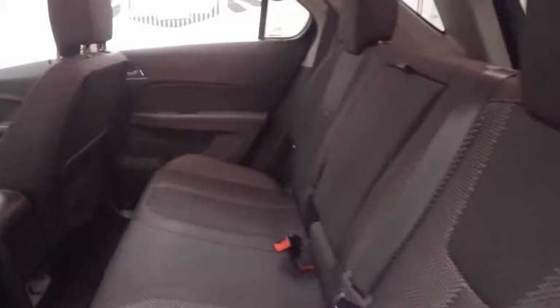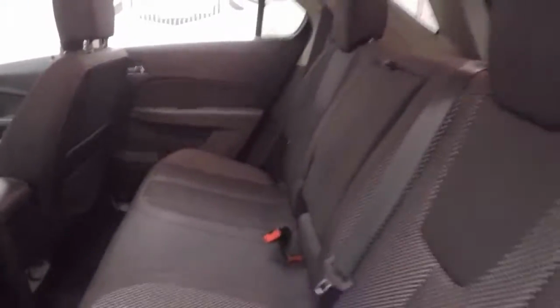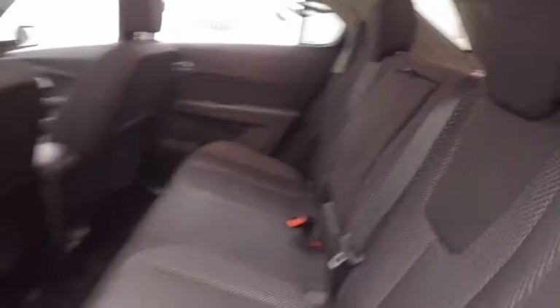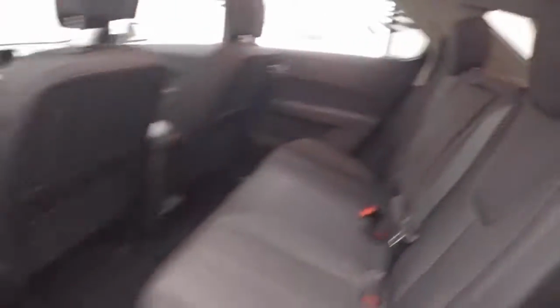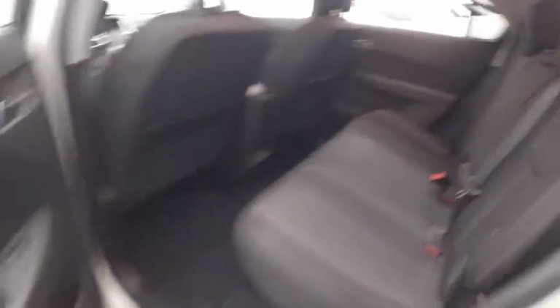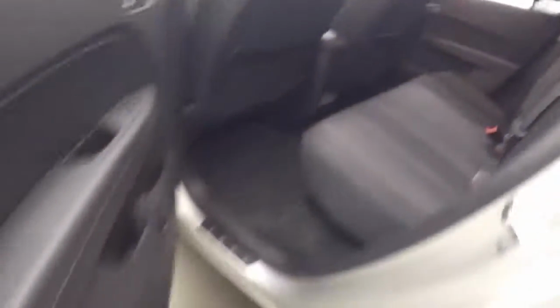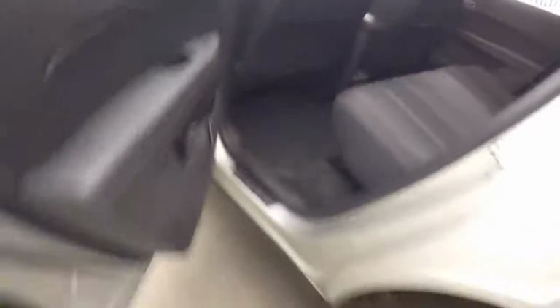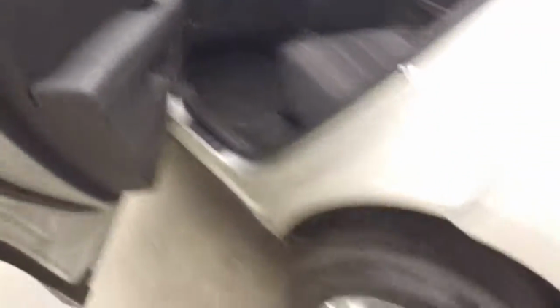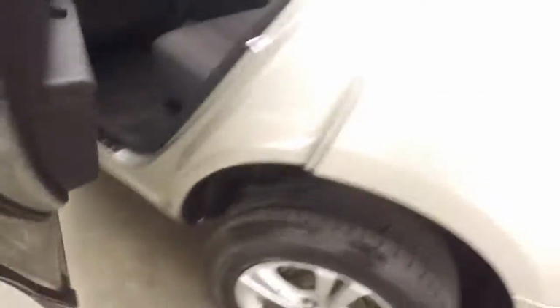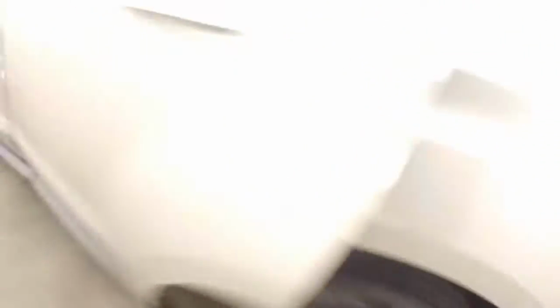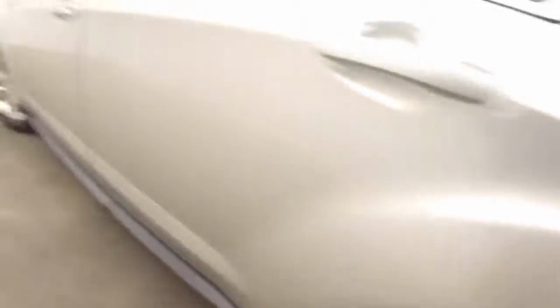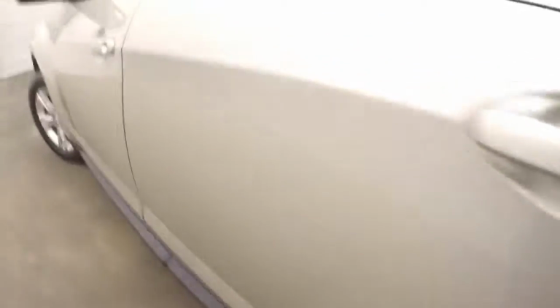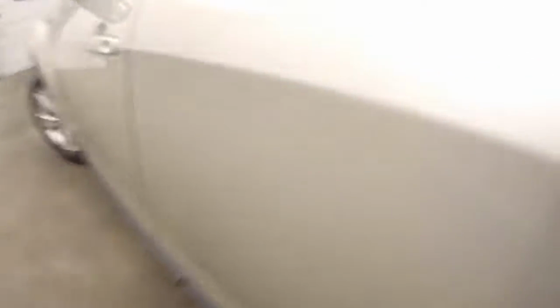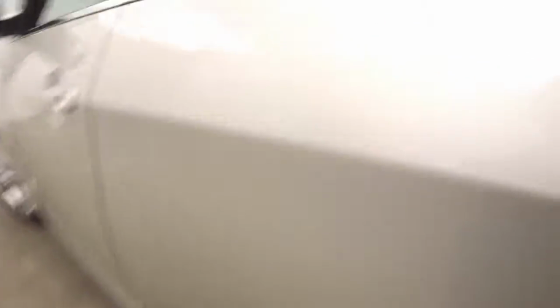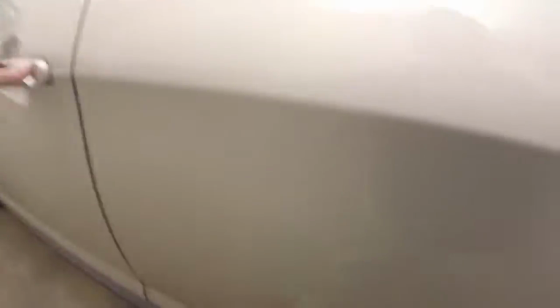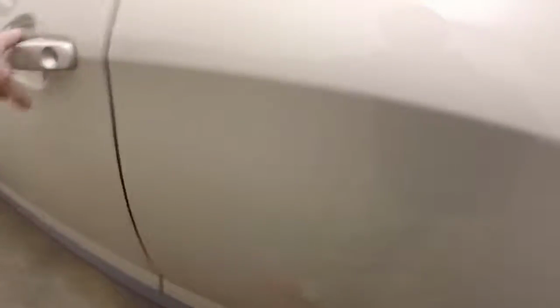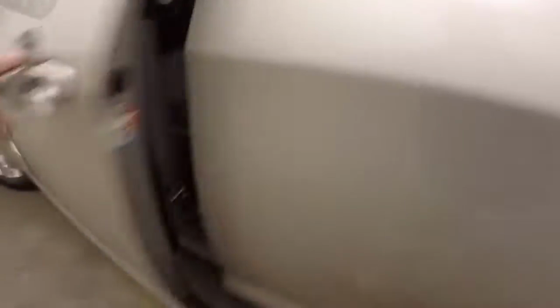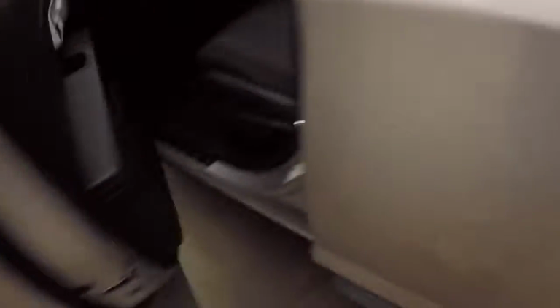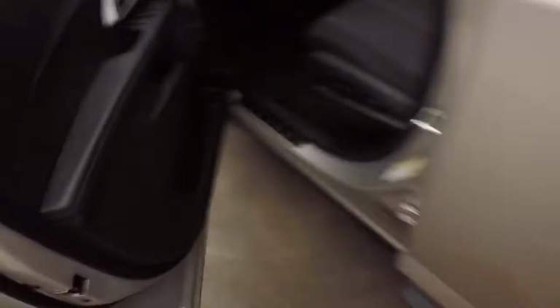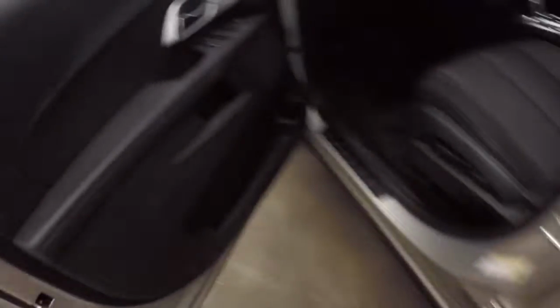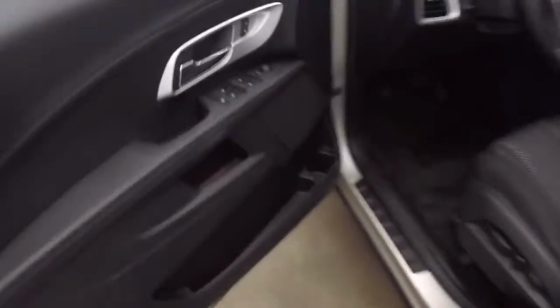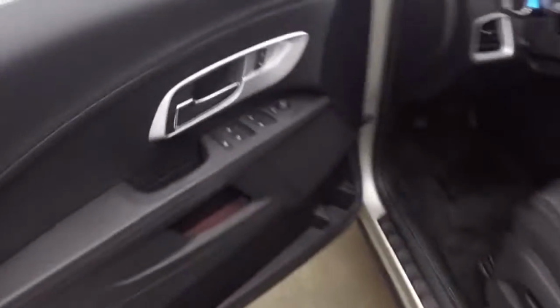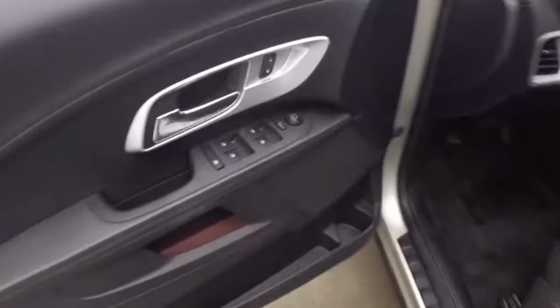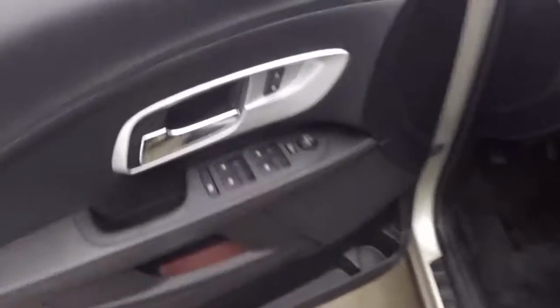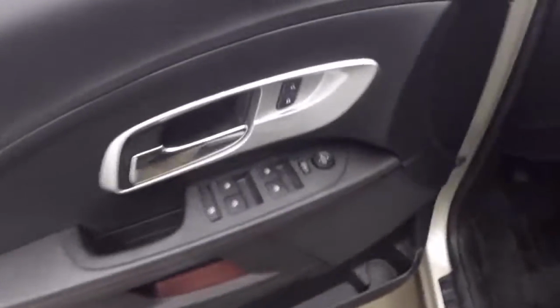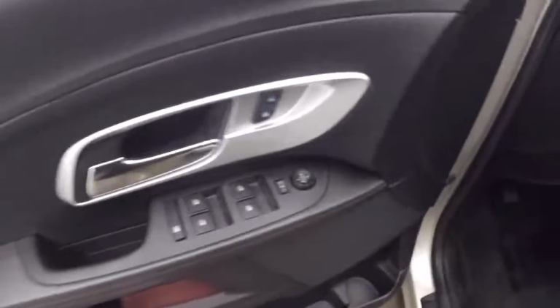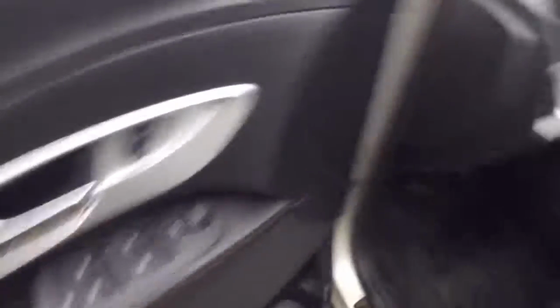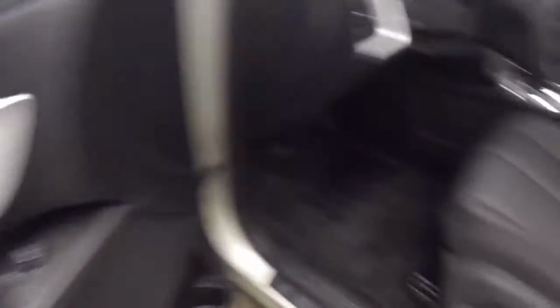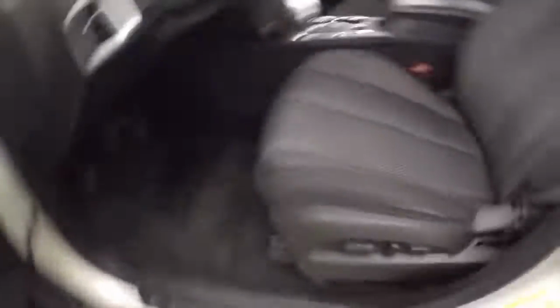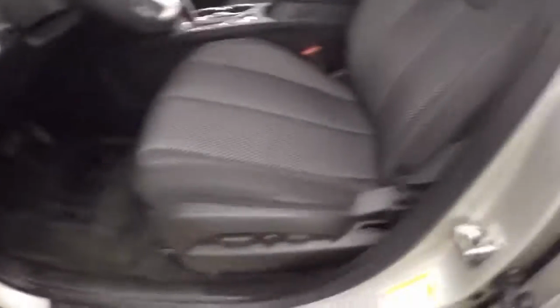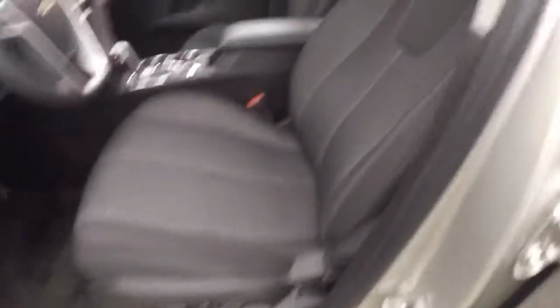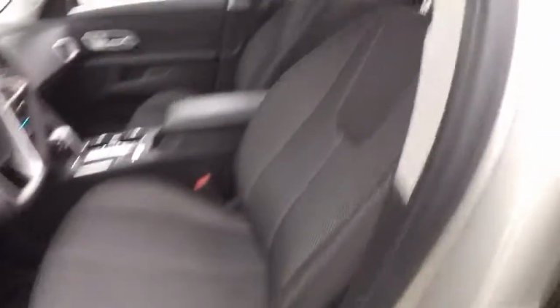The interior is in great shape — plenty of leg room, nice and comfortable seats. You can understand the controls on the door, and there's a power seat.